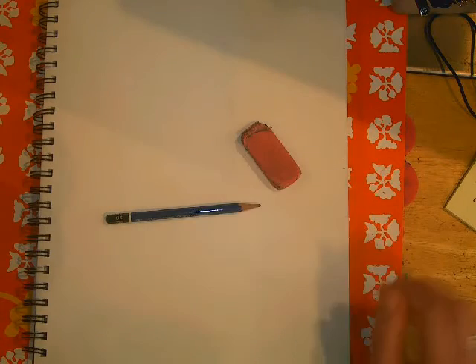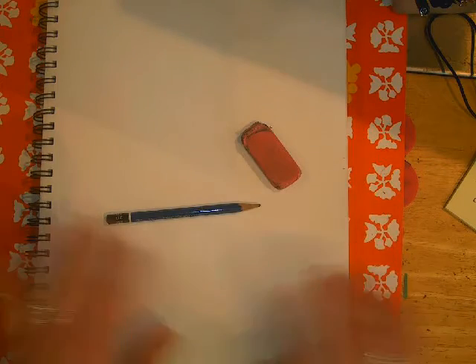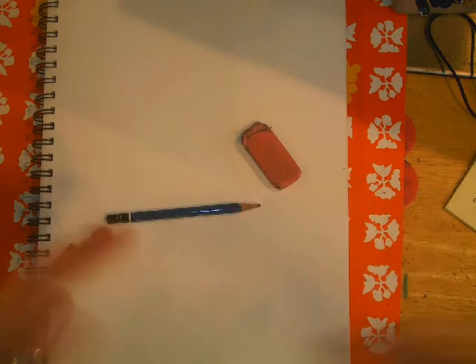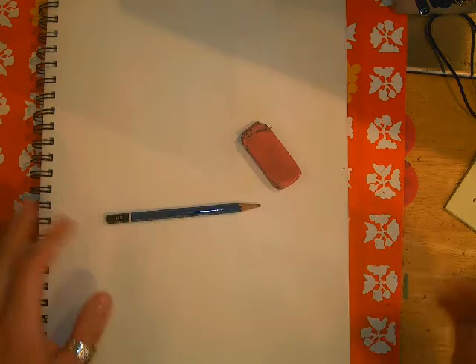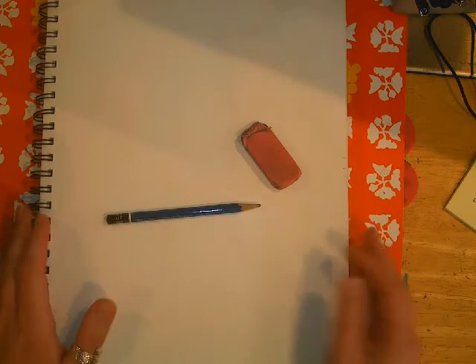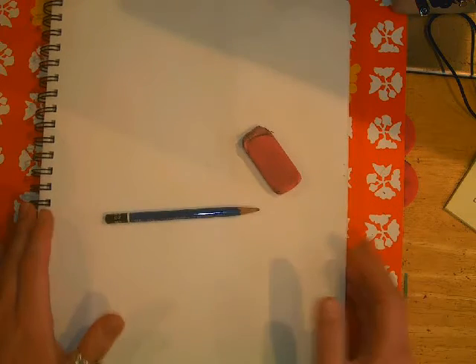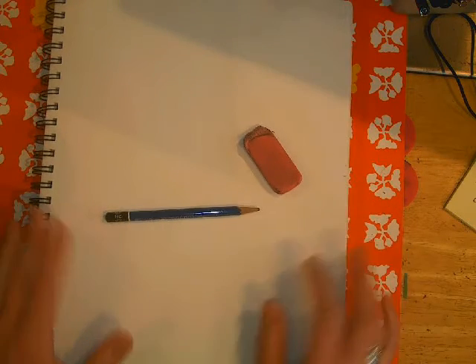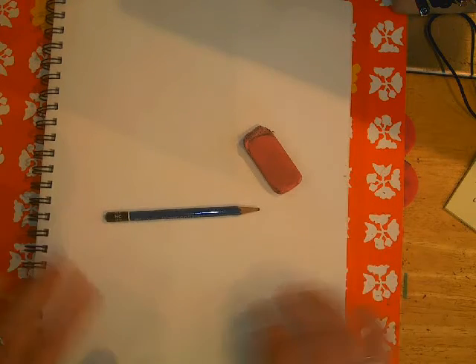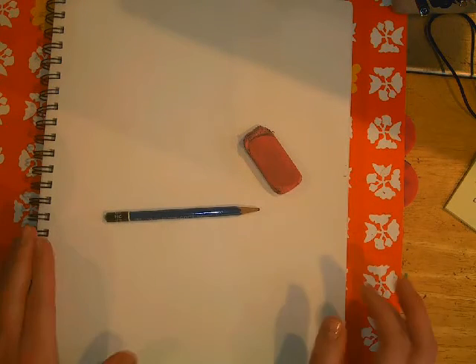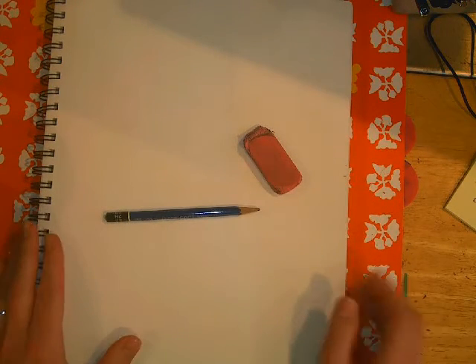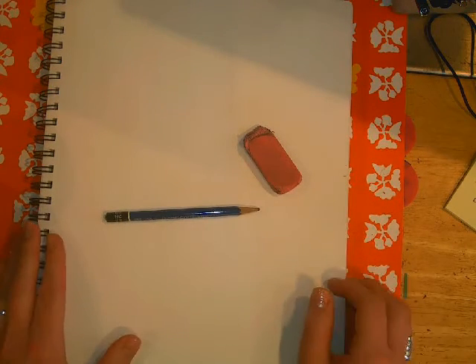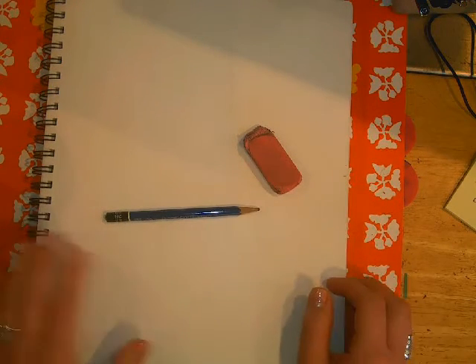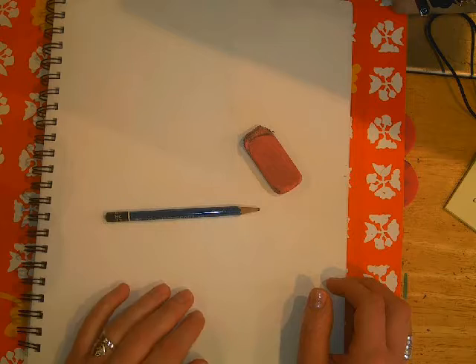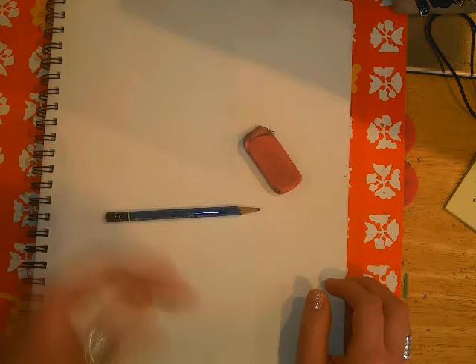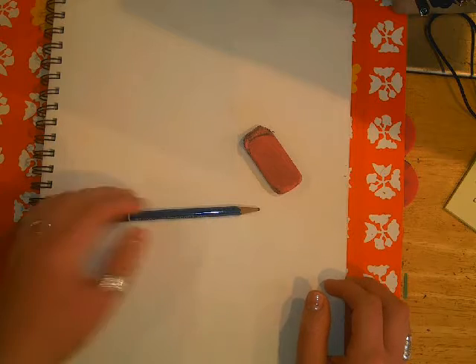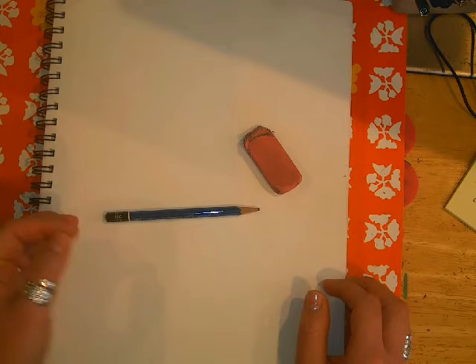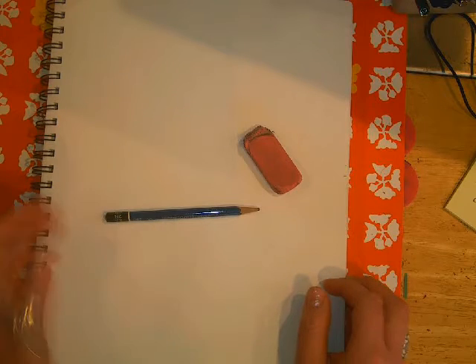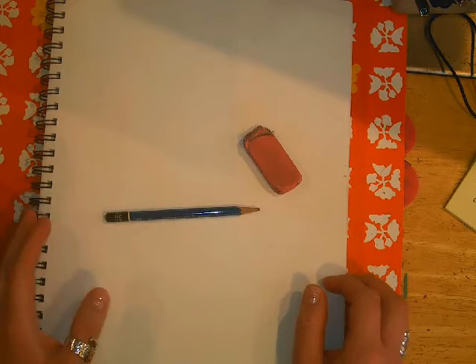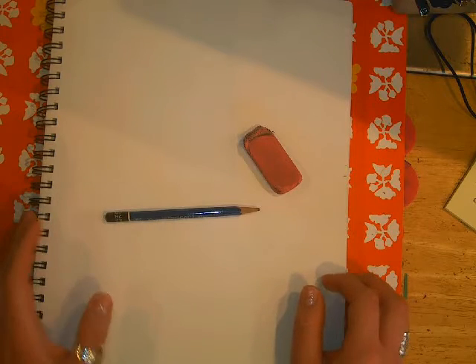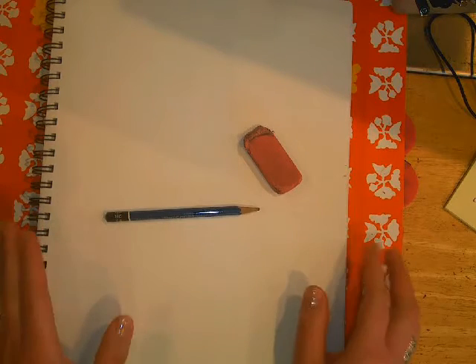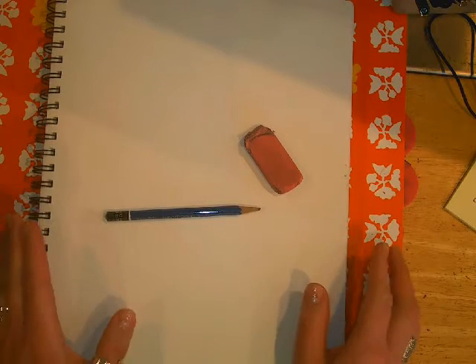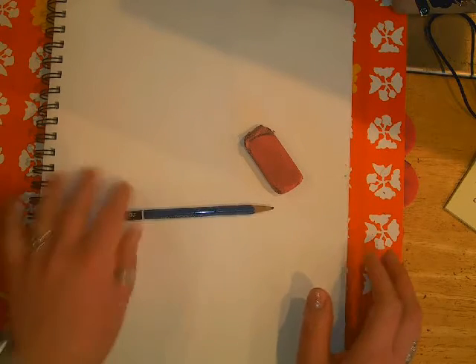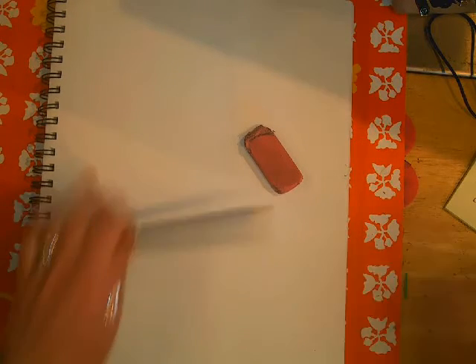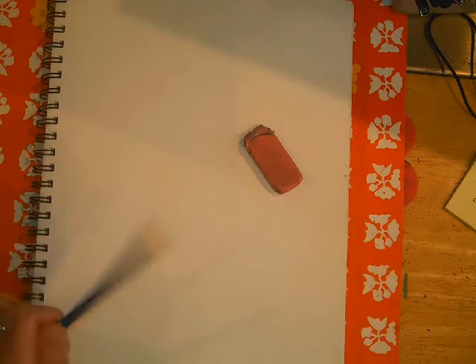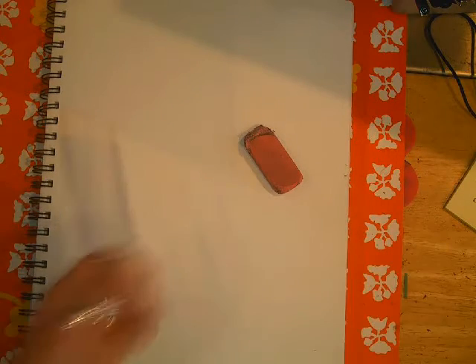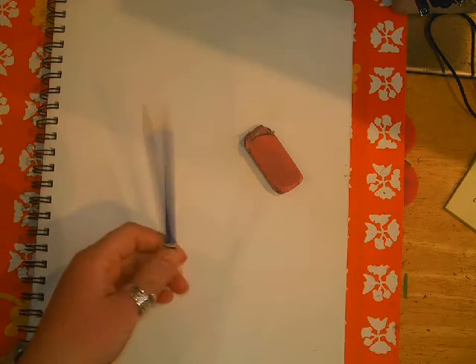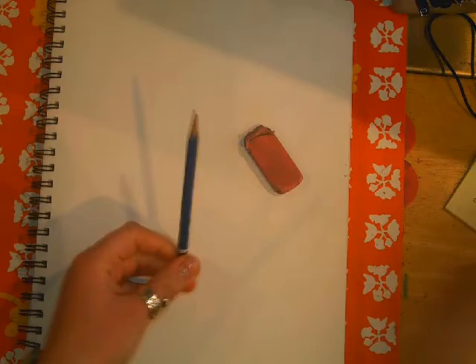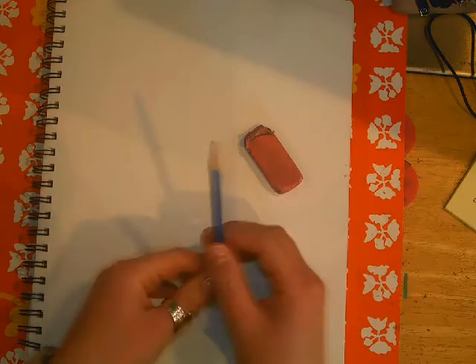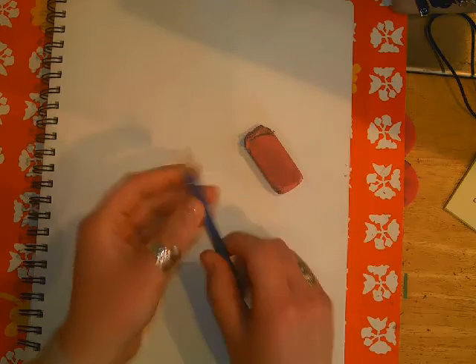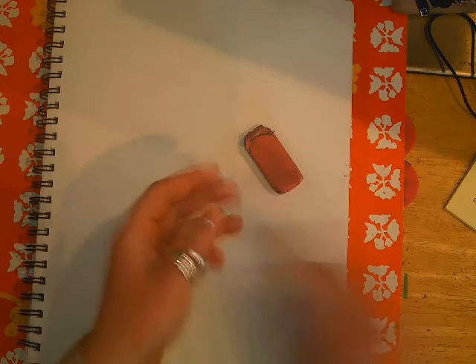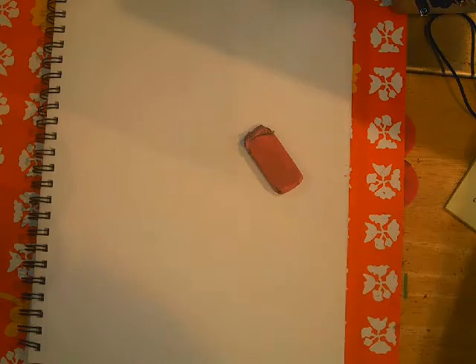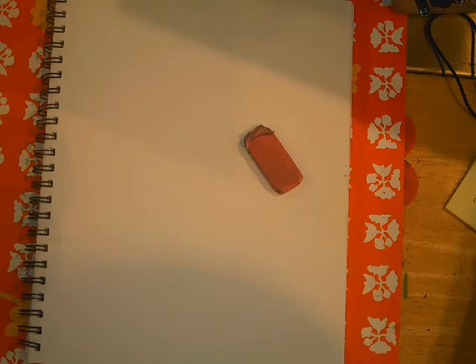So when you're drawing the human figure, know that there are all kinds of people out there. So if yours doesn't look exactly like mine, do not worry. First, I should probably sharpen this pencil, so let me do that.